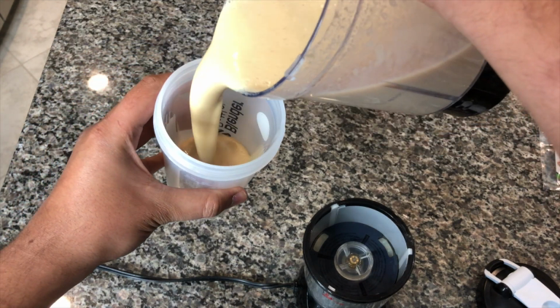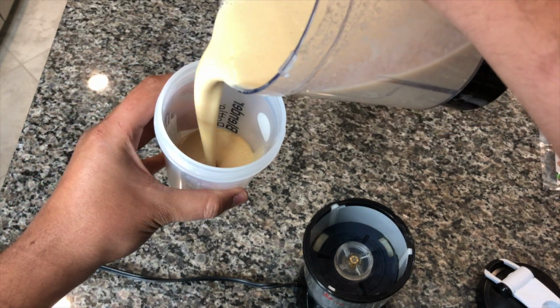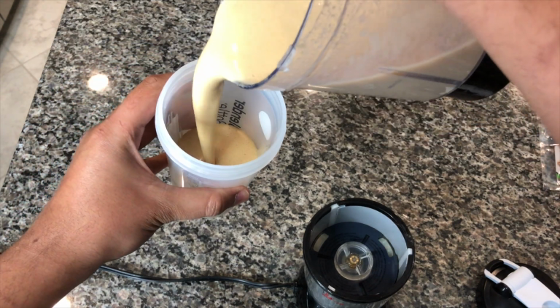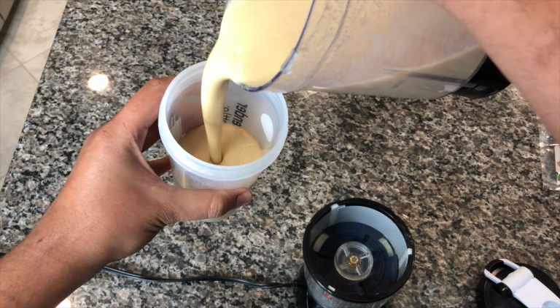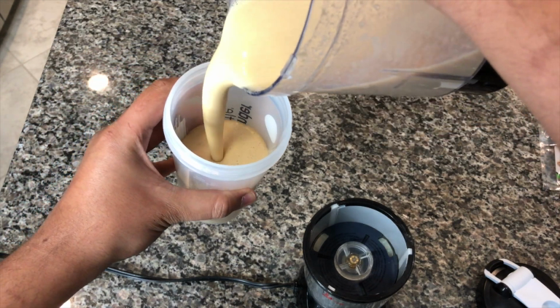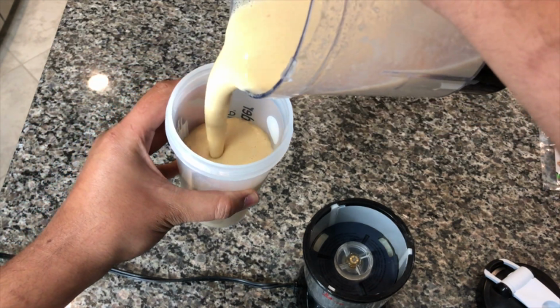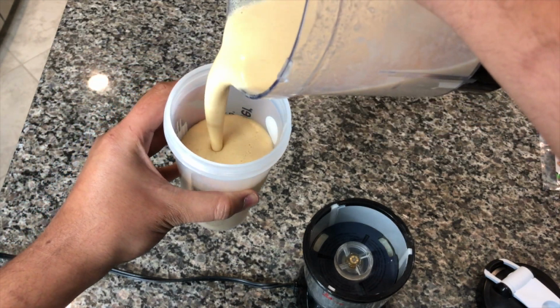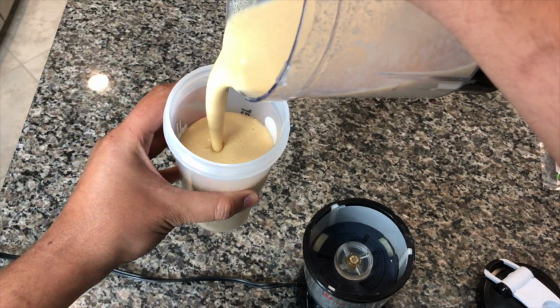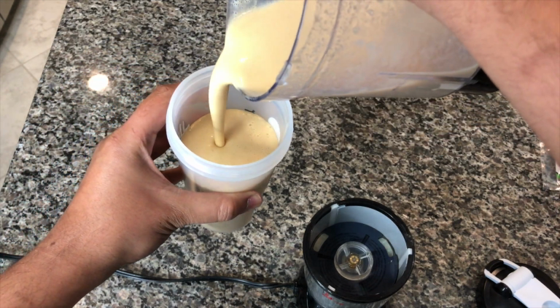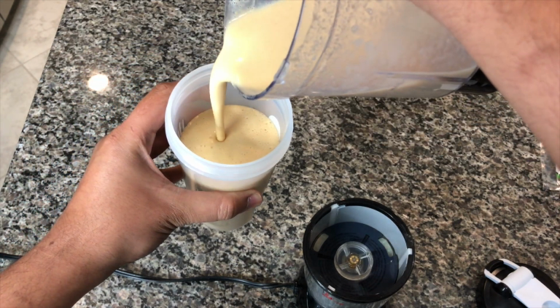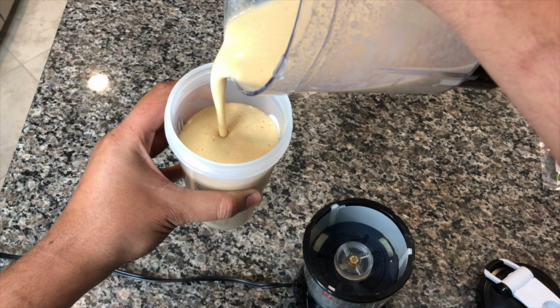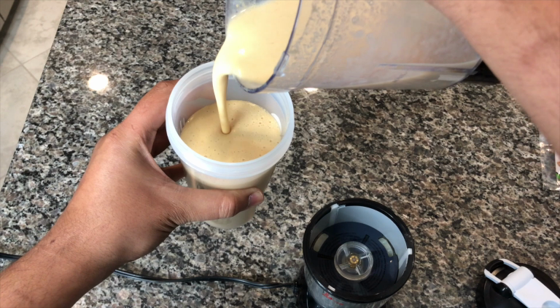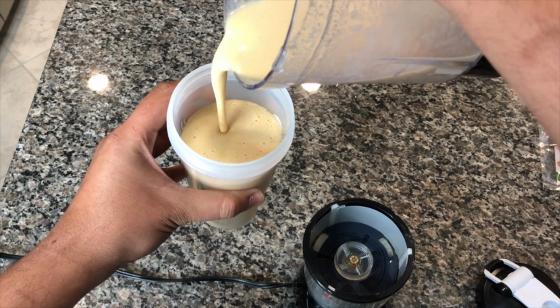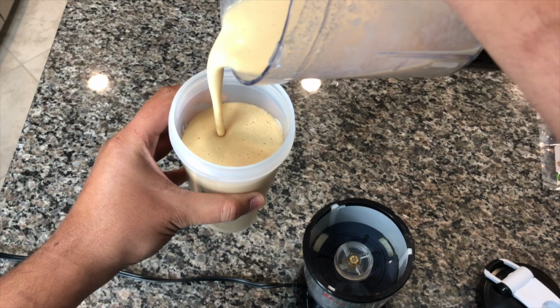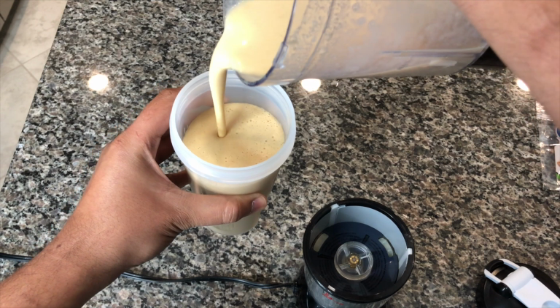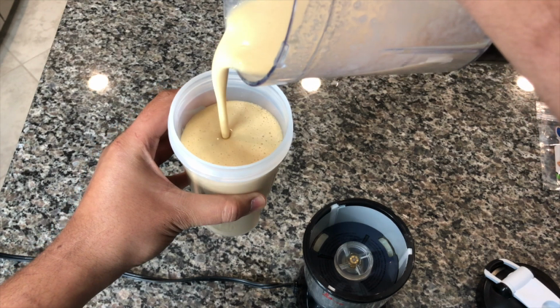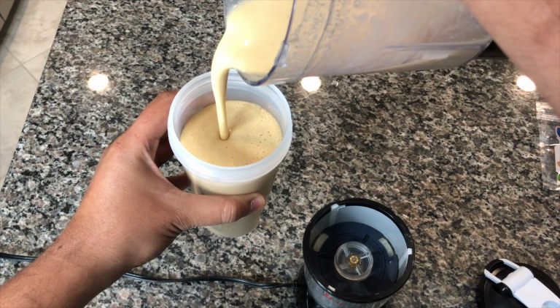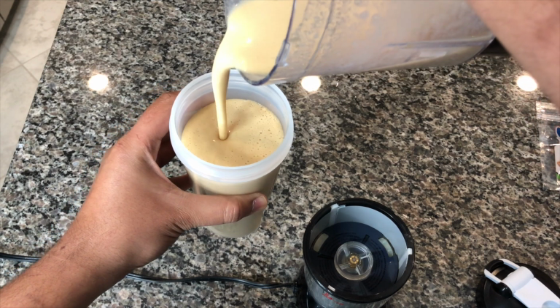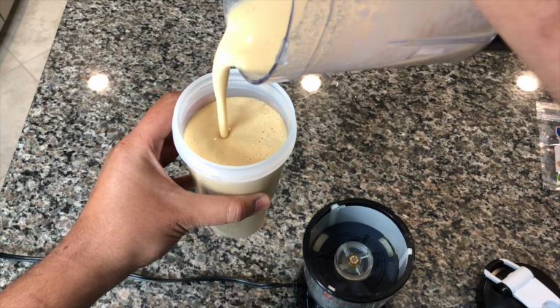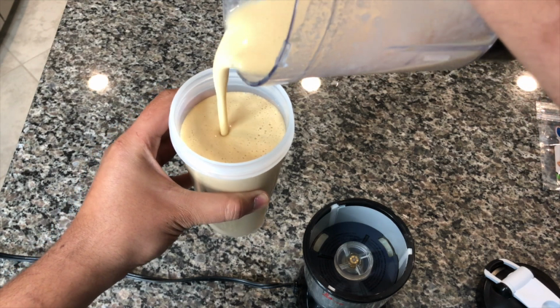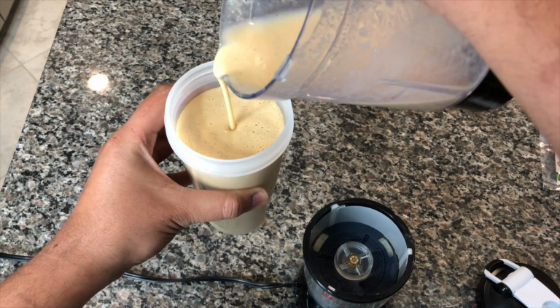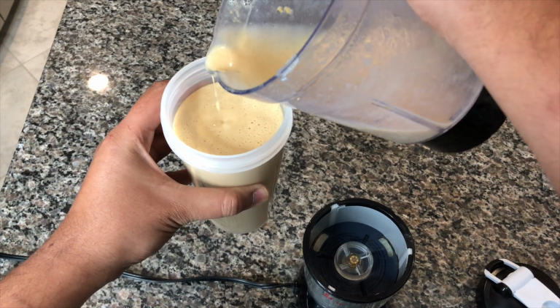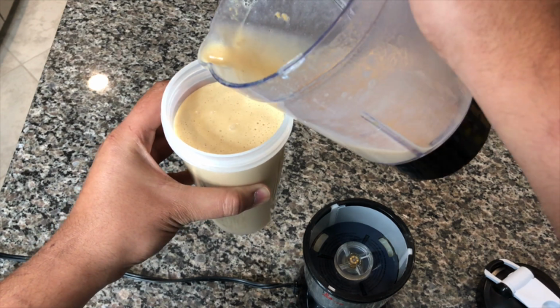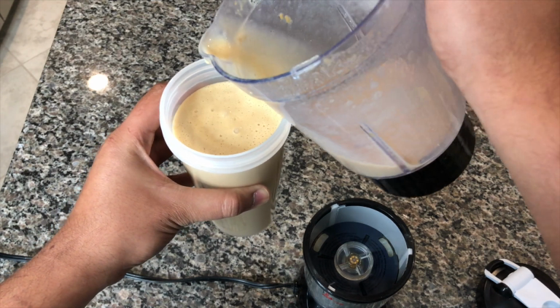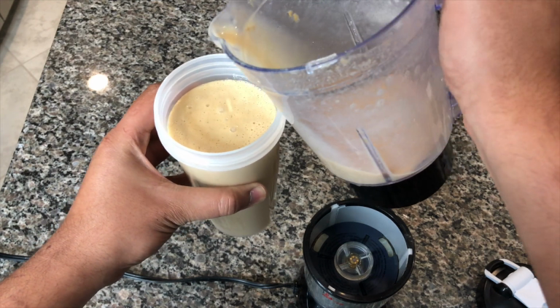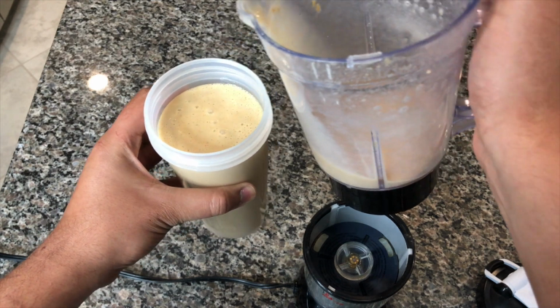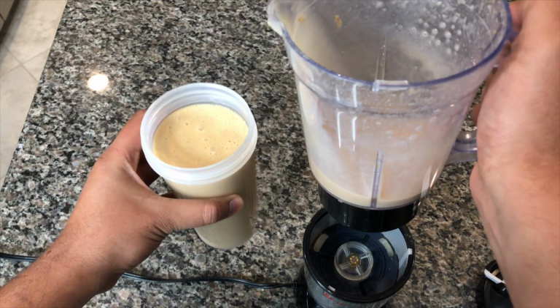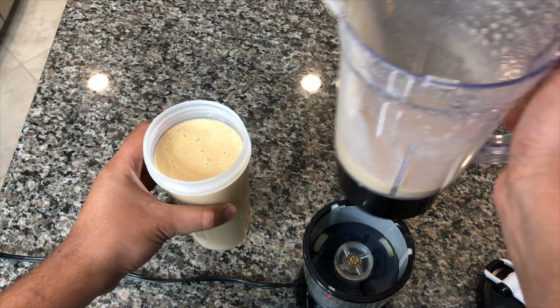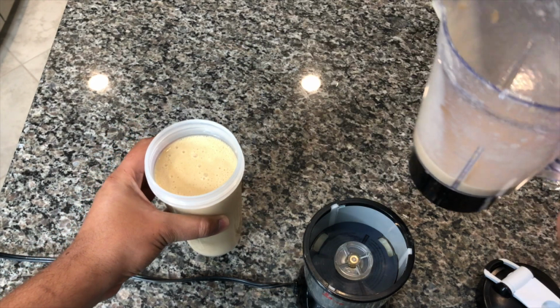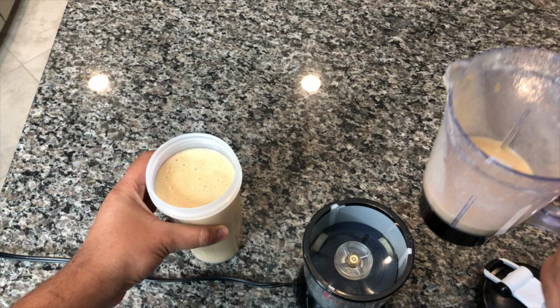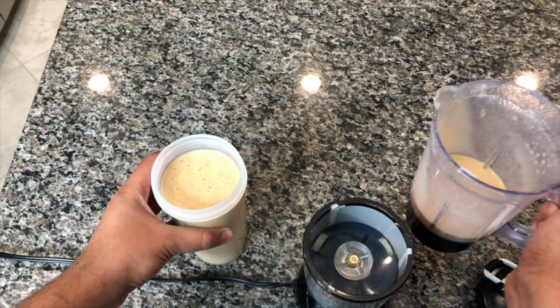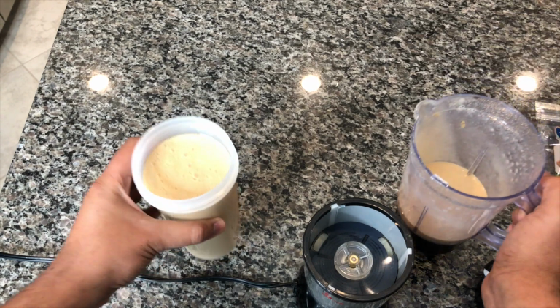After I make it, I store it in a blender bottle. This lasts me about two or three days. That whole package of sea moss — when I boil it and blend it — lasts me about two to three weeks.